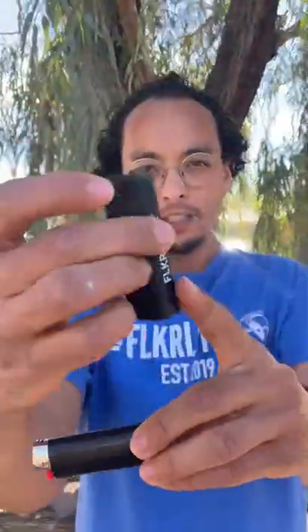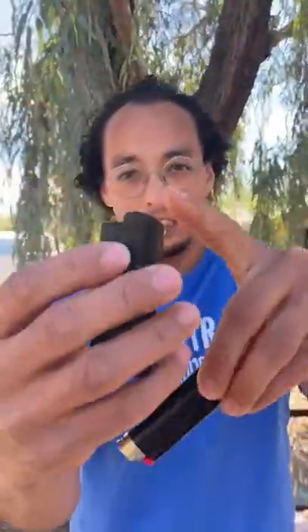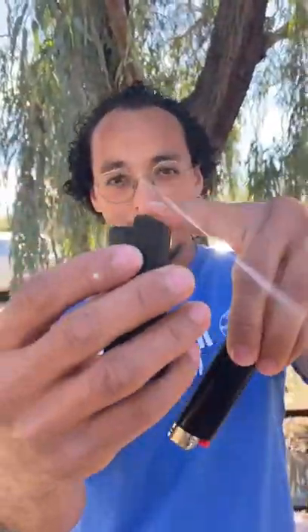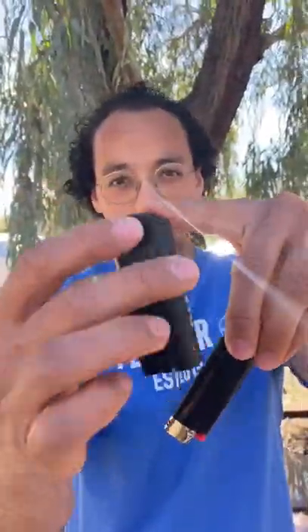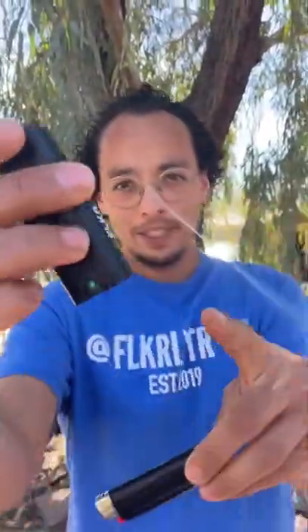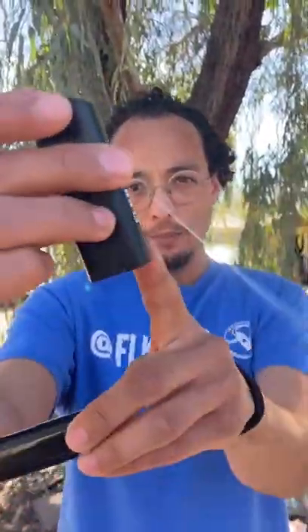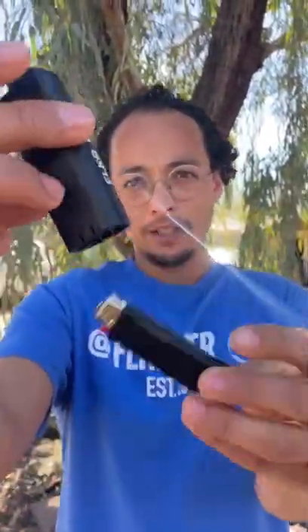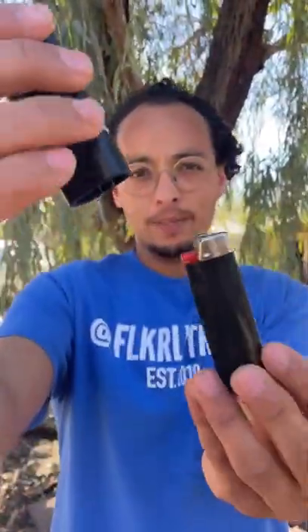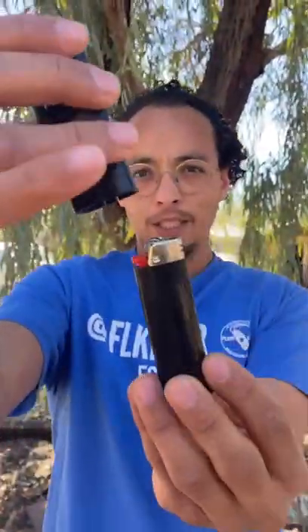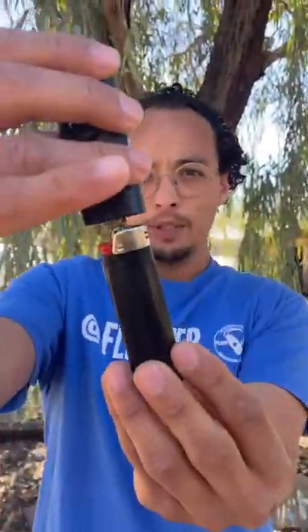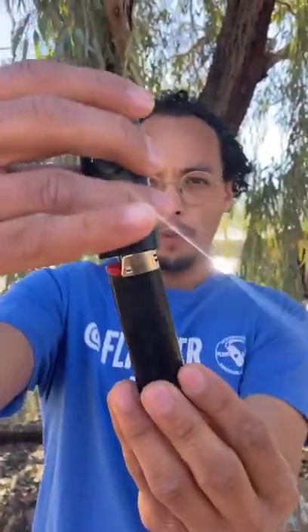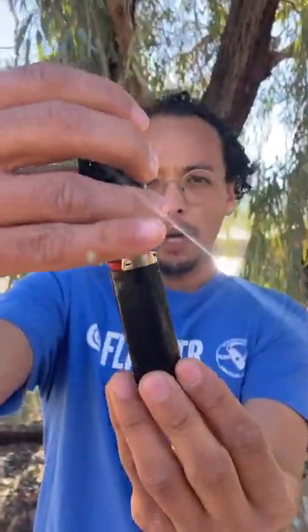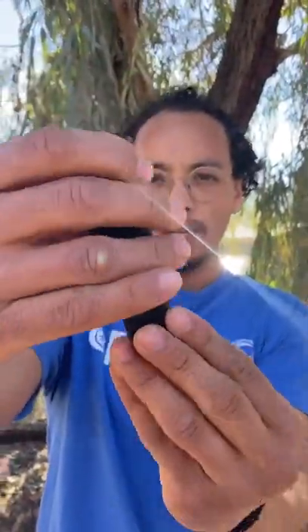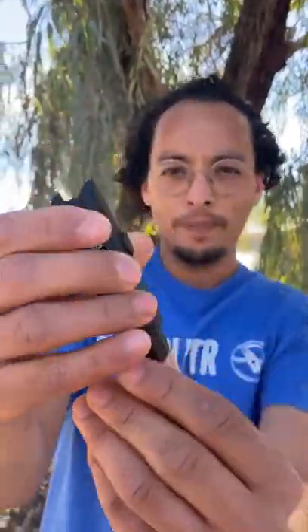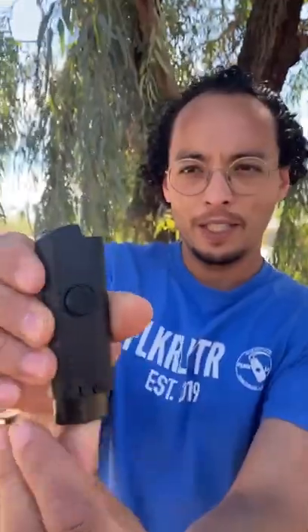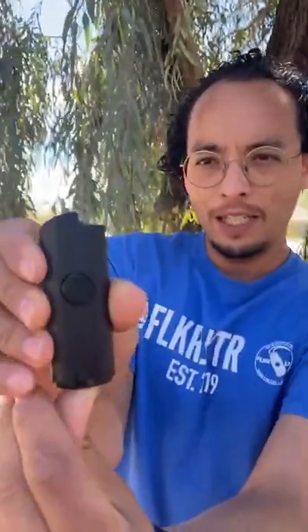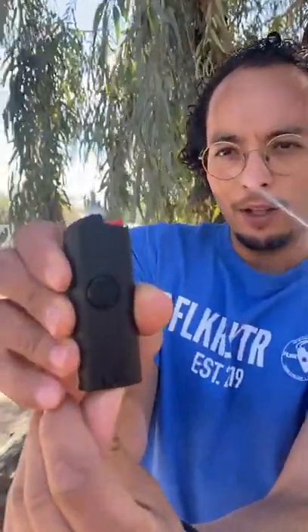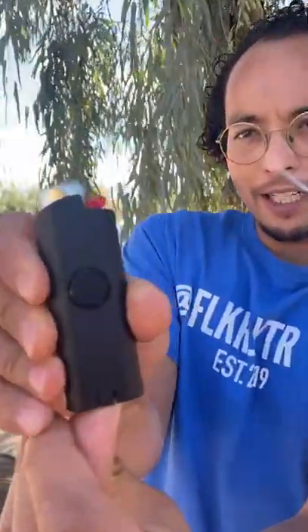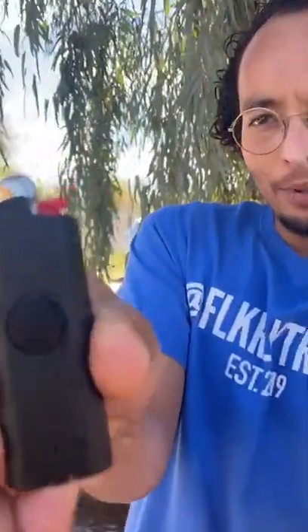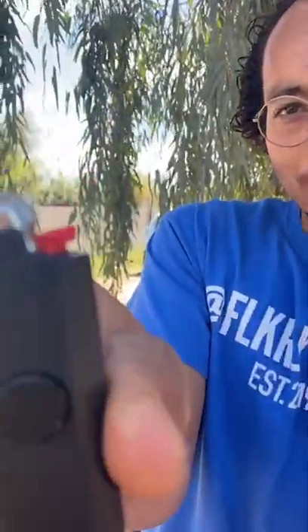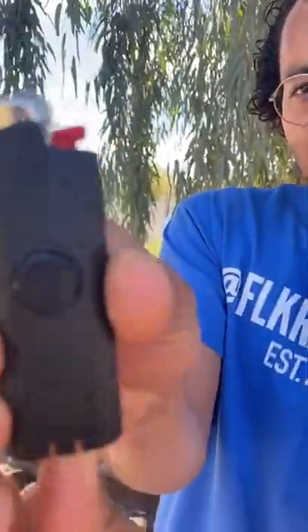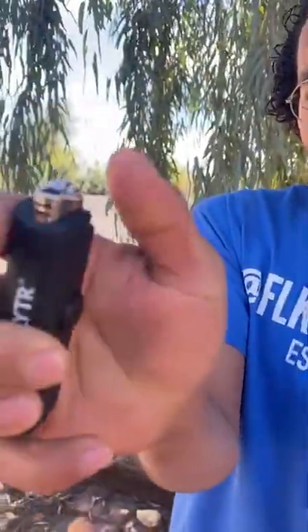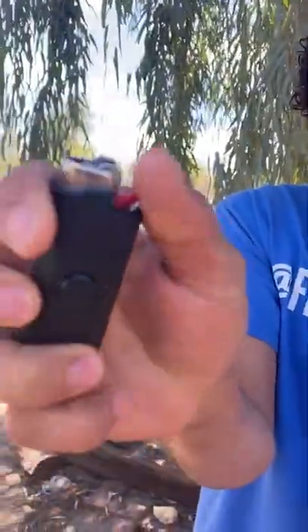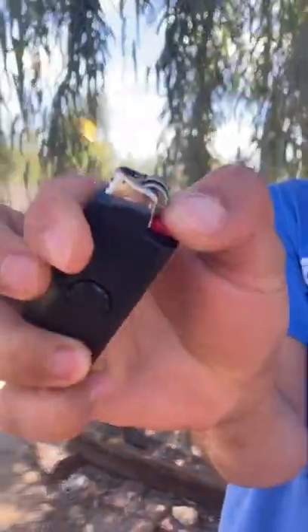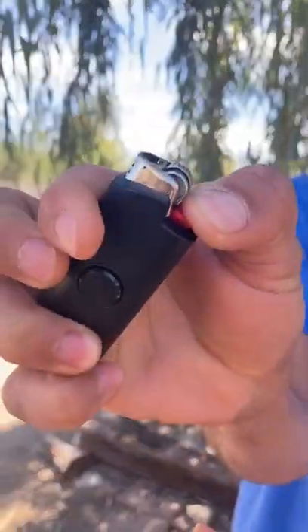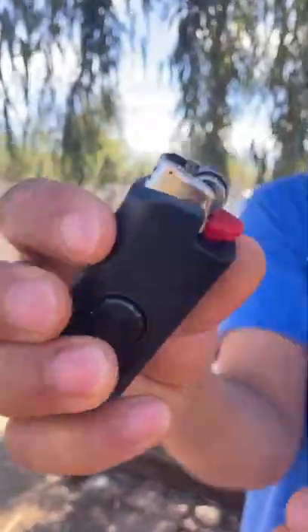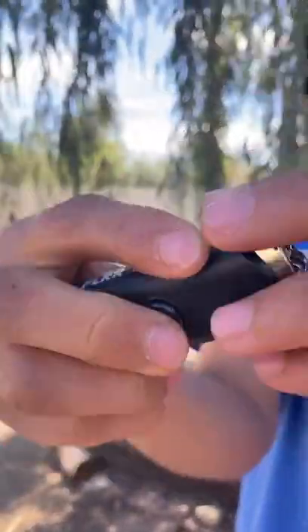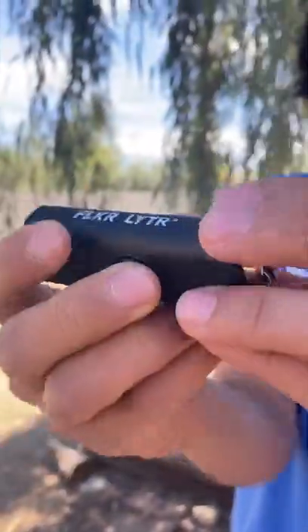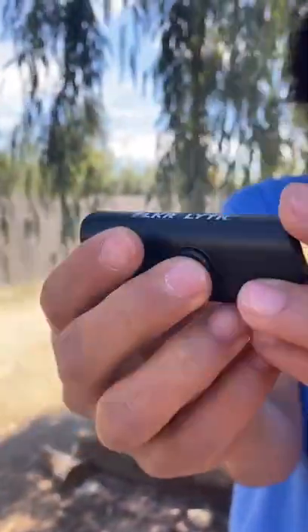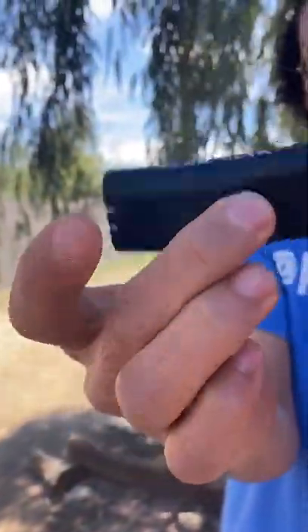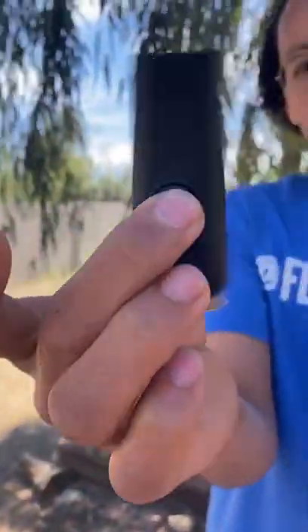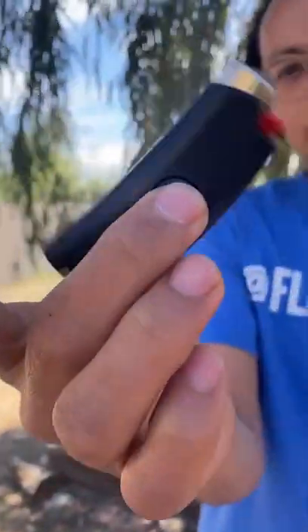This is the top, this is the bottom. Put it from the bottom up and then you lock it into place. Now you can light it and now you can flick it.